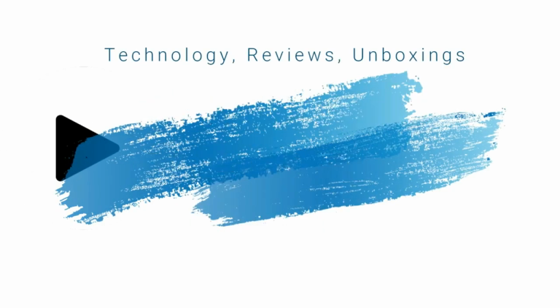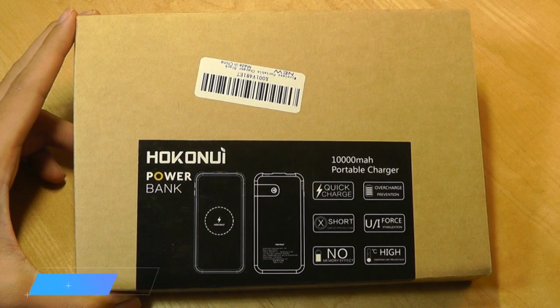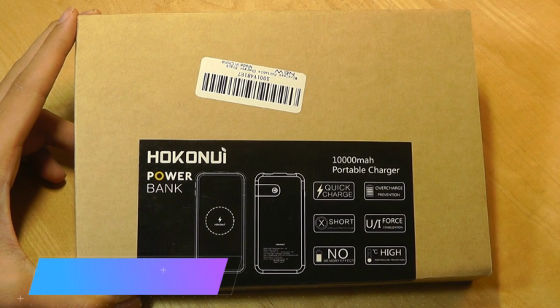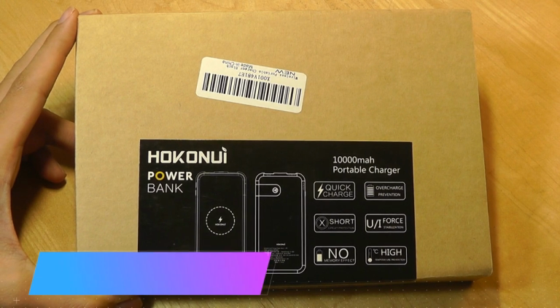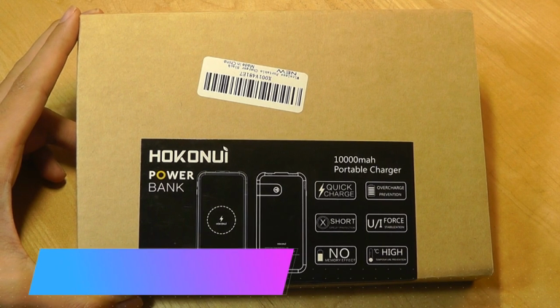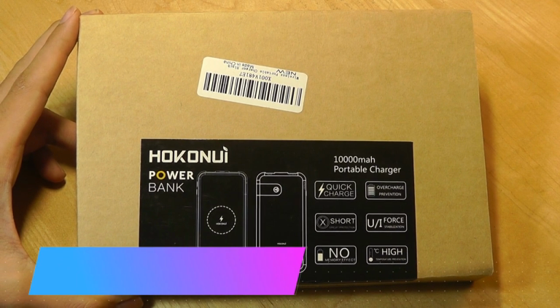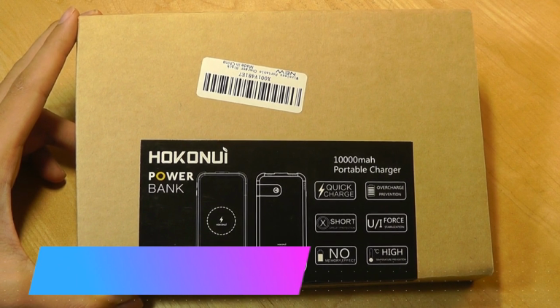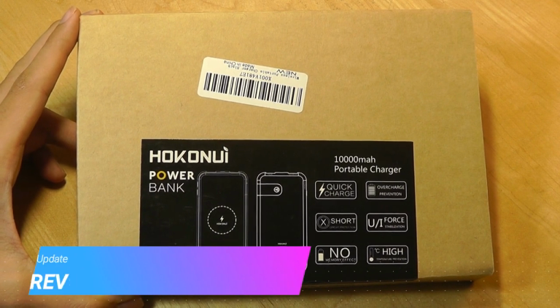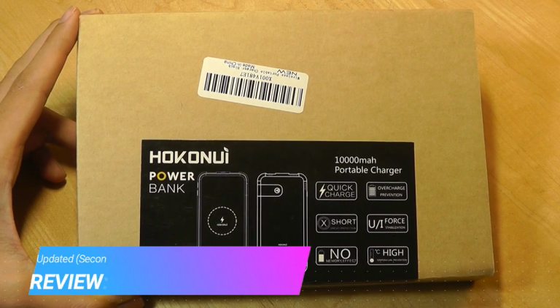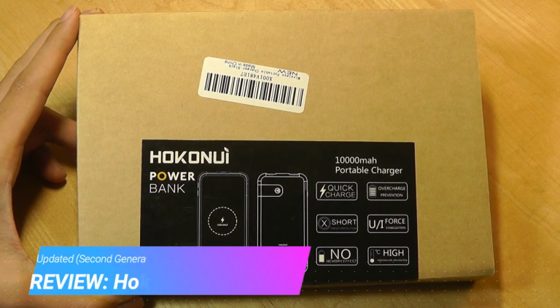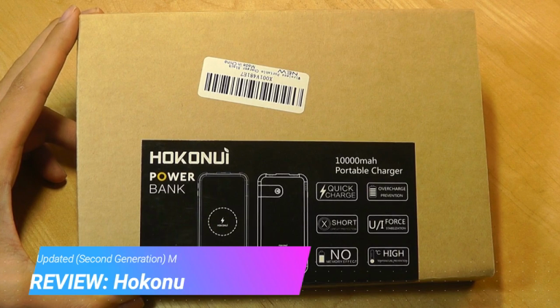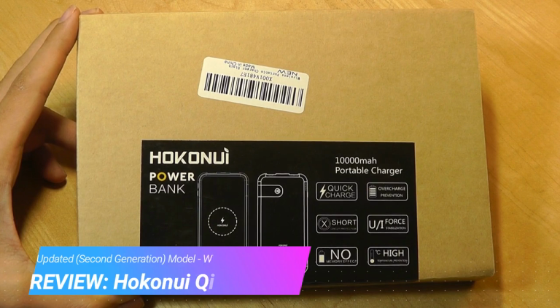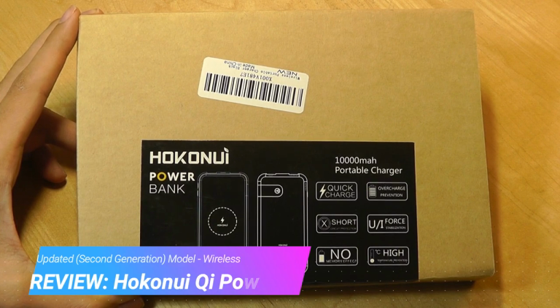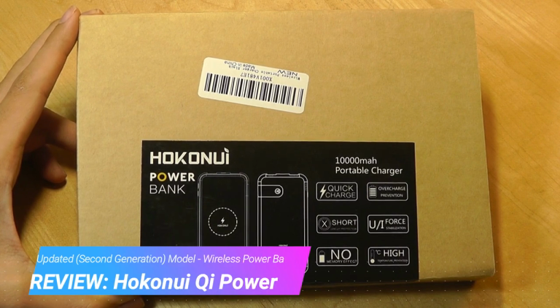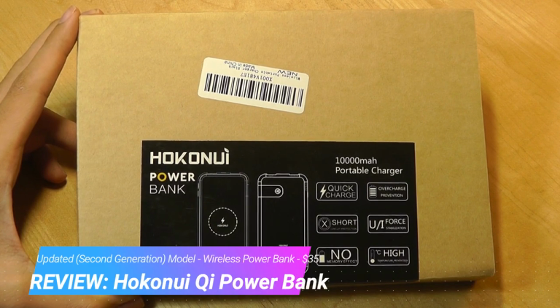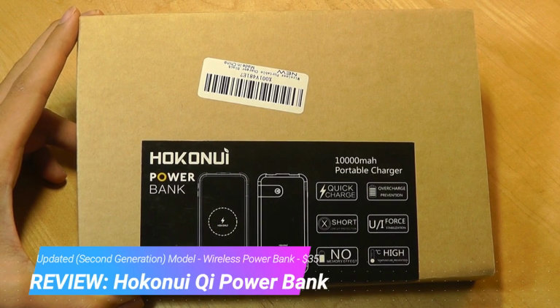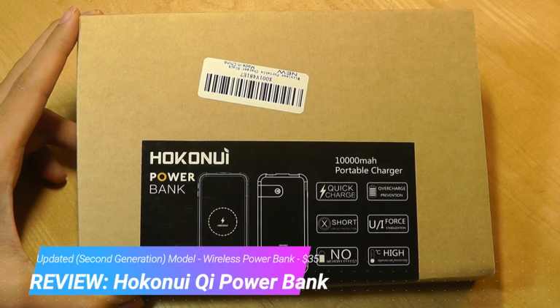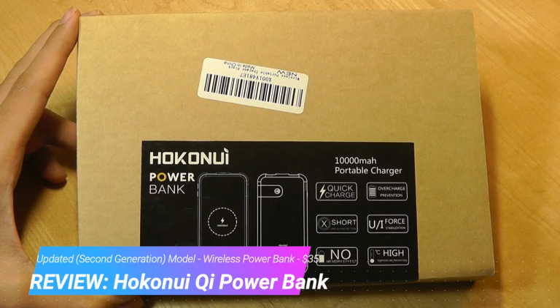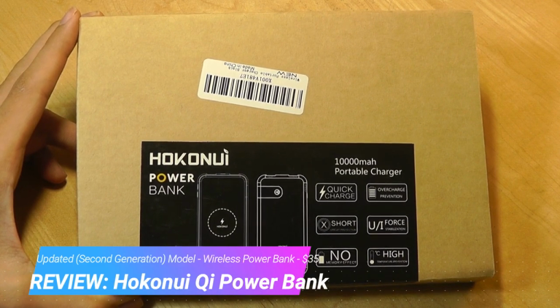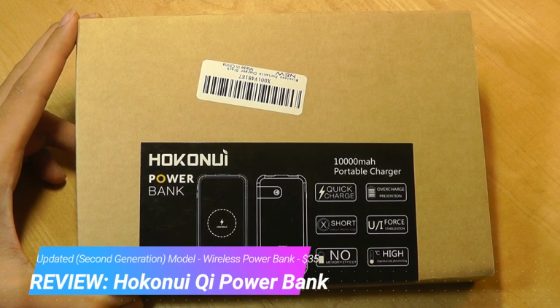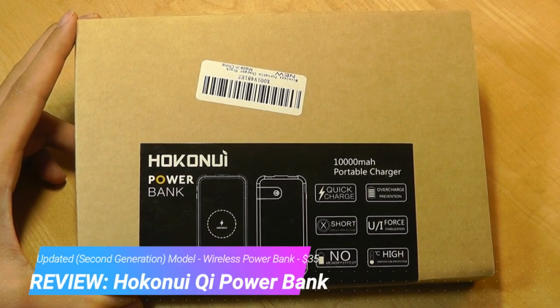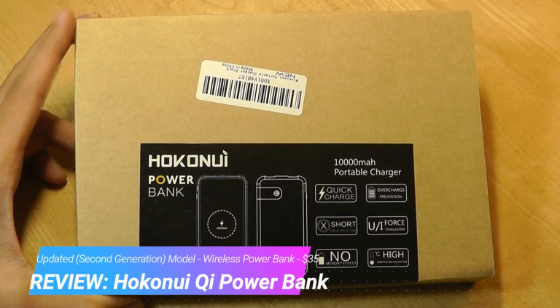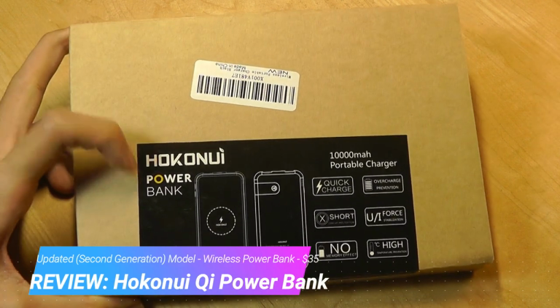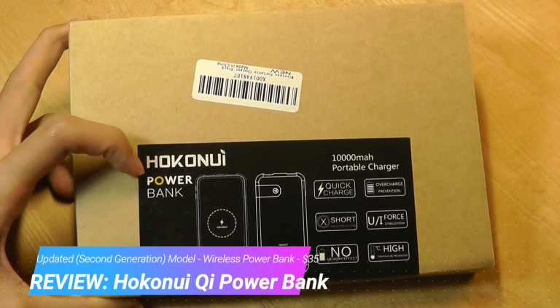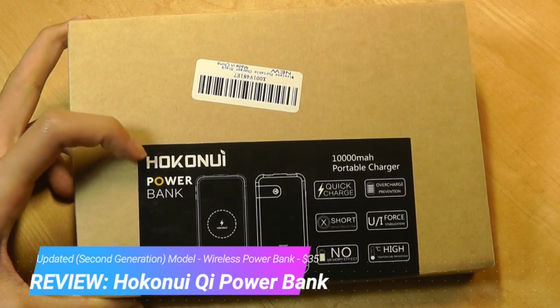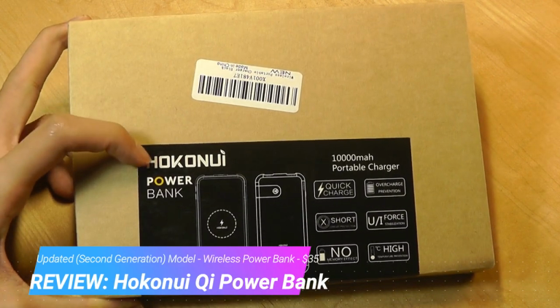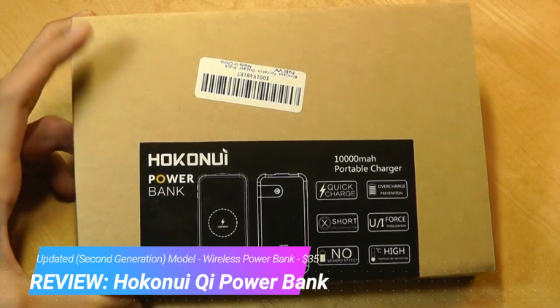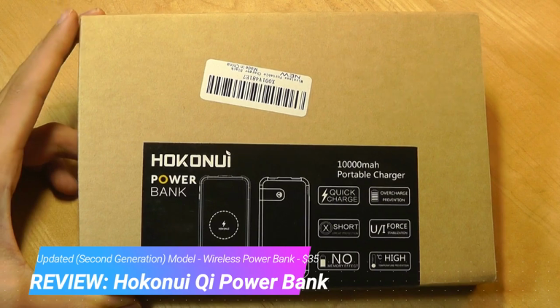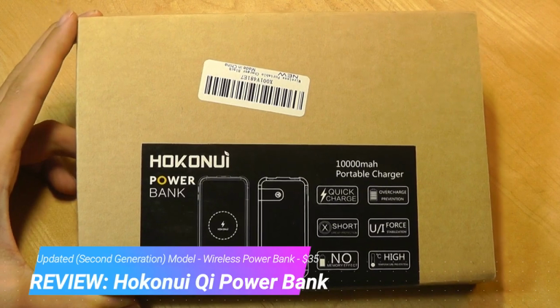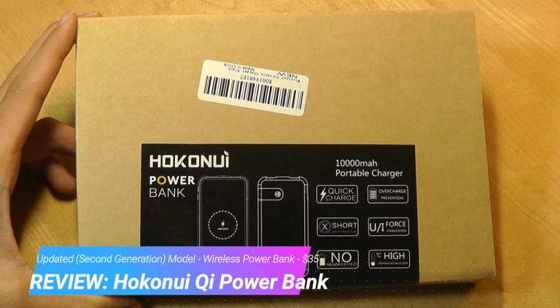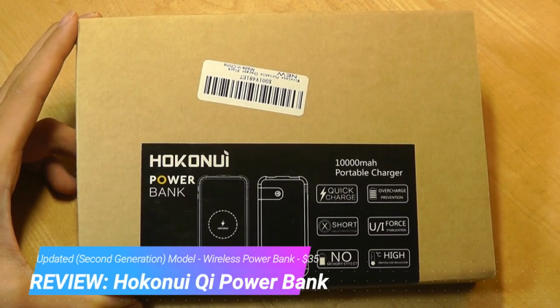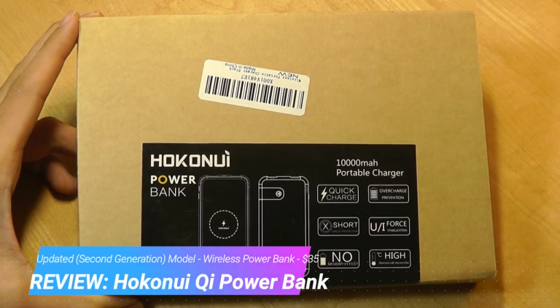Hey y'all, here at OSReviews. A few months ago, we did a review on a Qi wireless power bank by a company called Hakonoi, and you guys seemed to like that quite a bit.